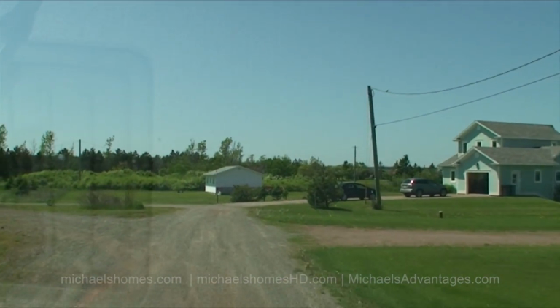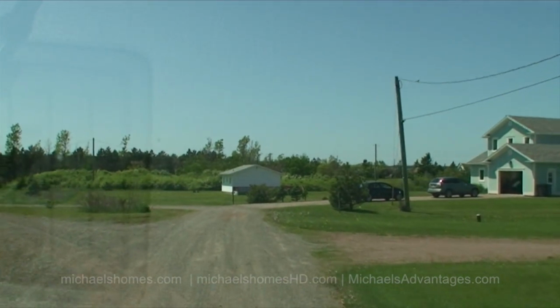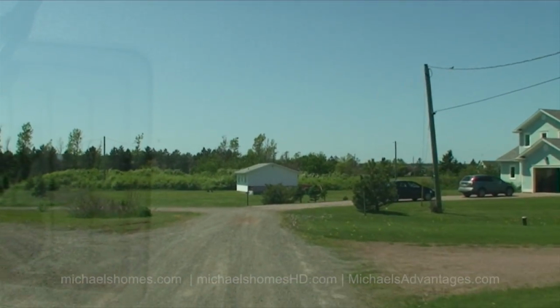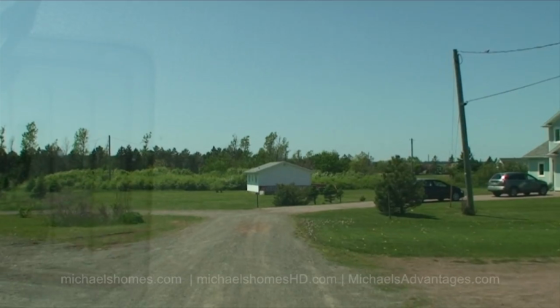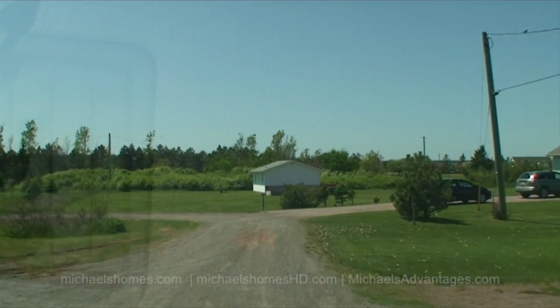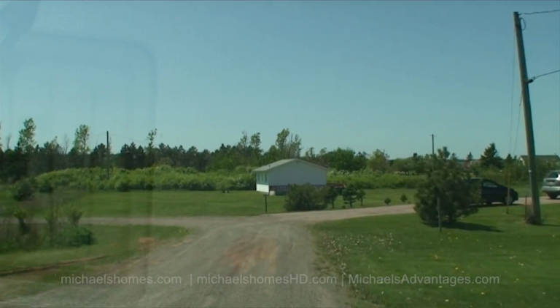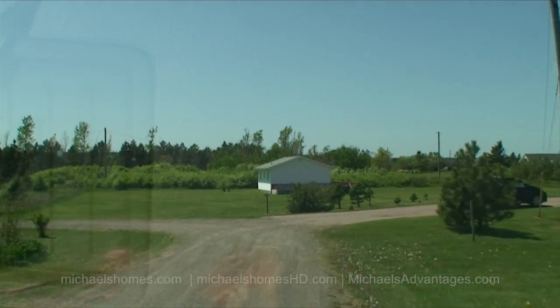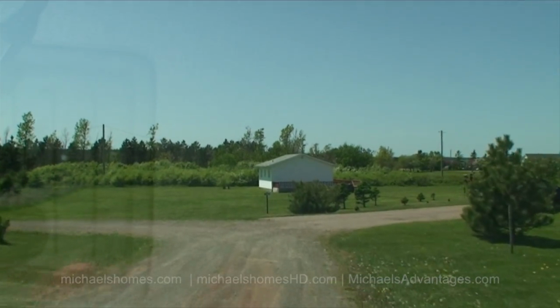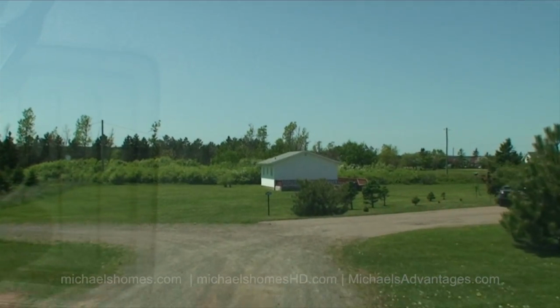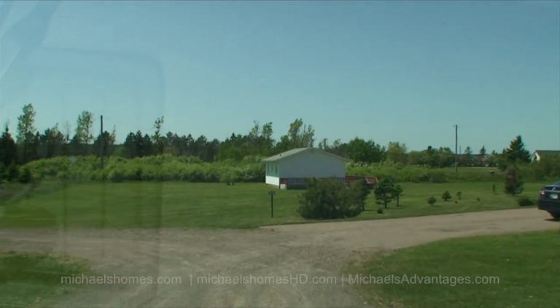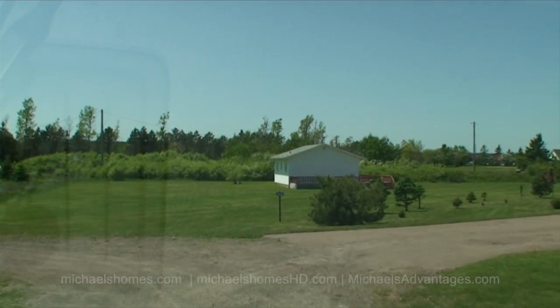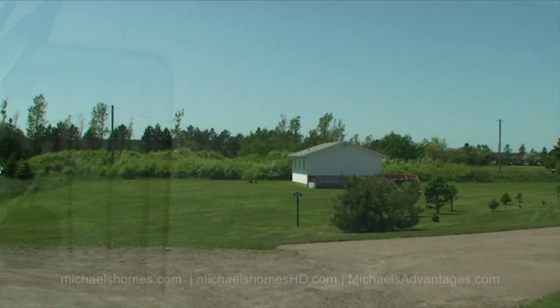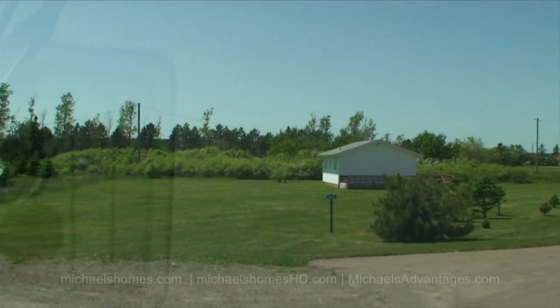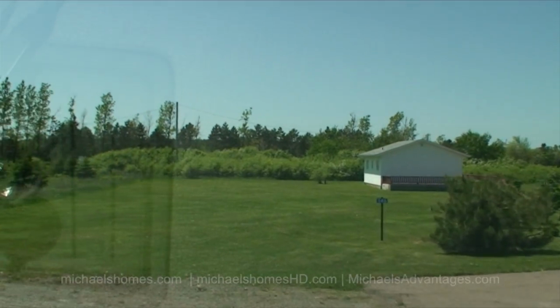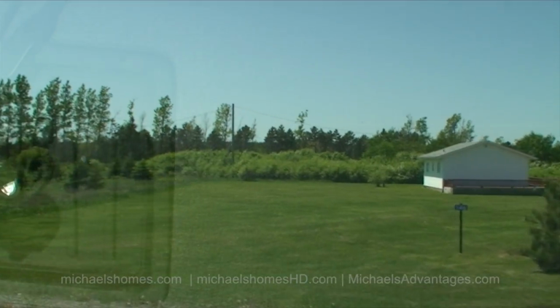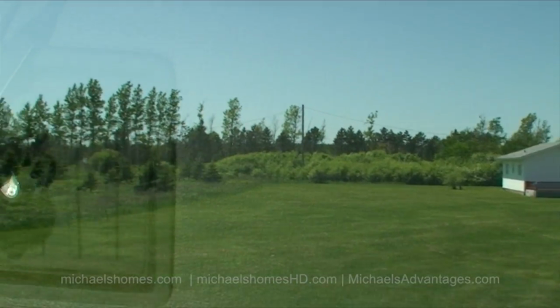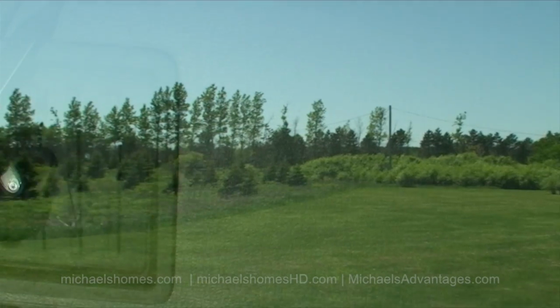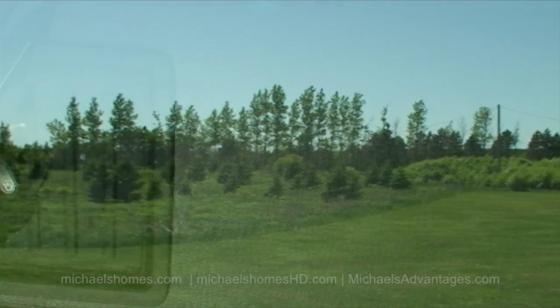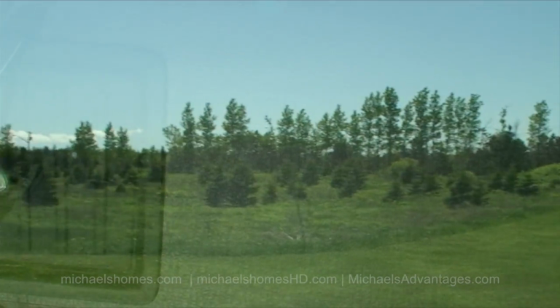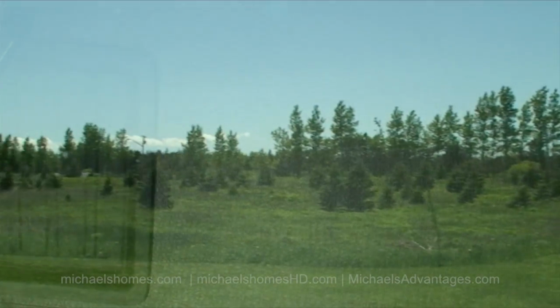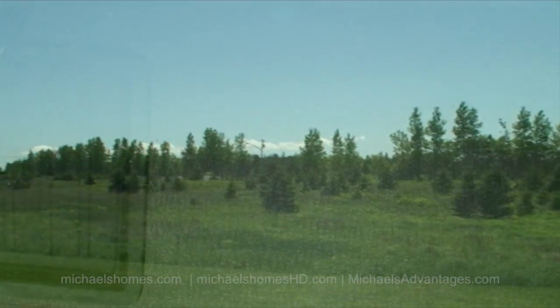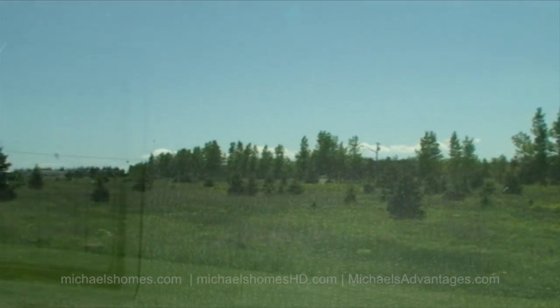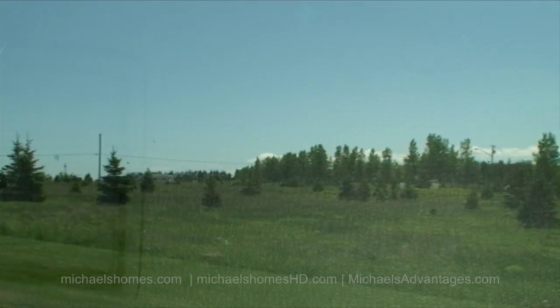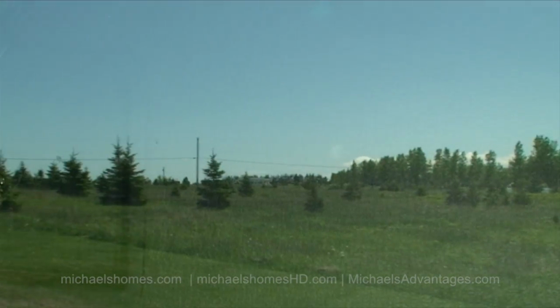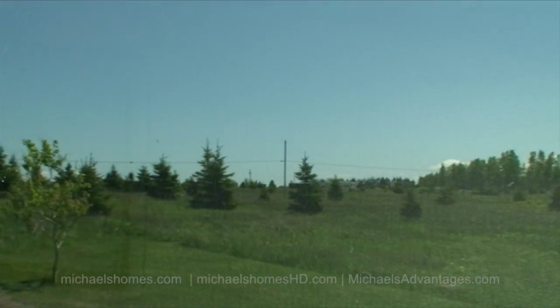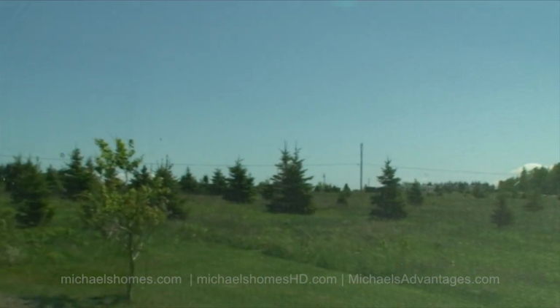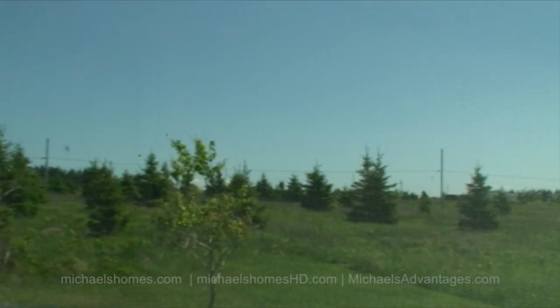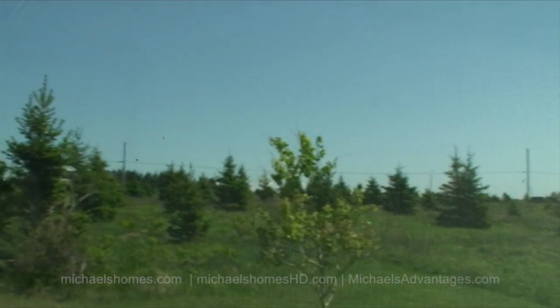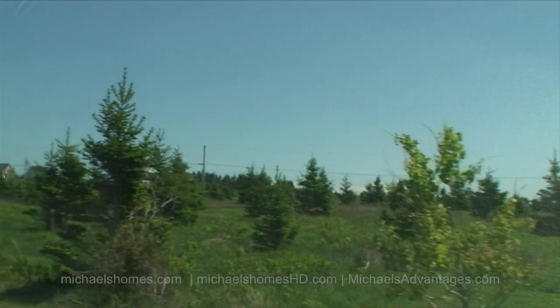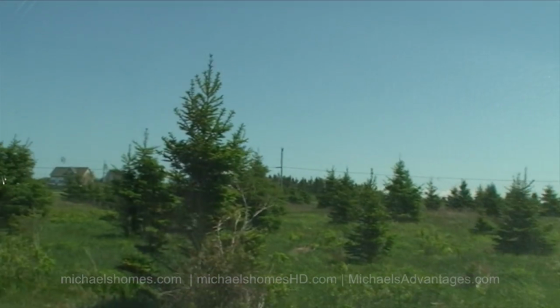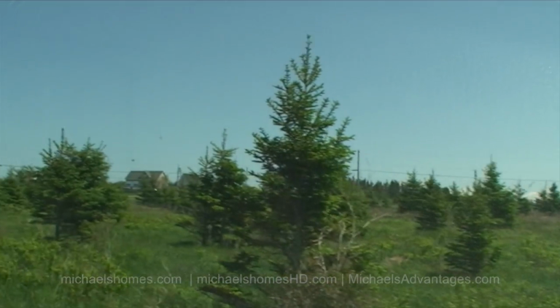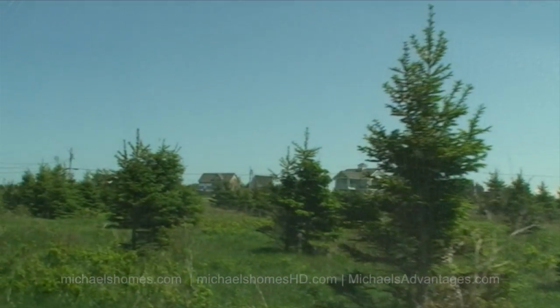I'm just going to go down to the cul-de-sac and turn around to show you what's around this lot. These look like year-round residences. There's a cottage in front of us at 146 — if you're looking to sell 146, call me.